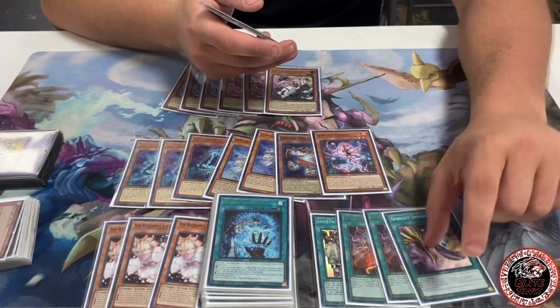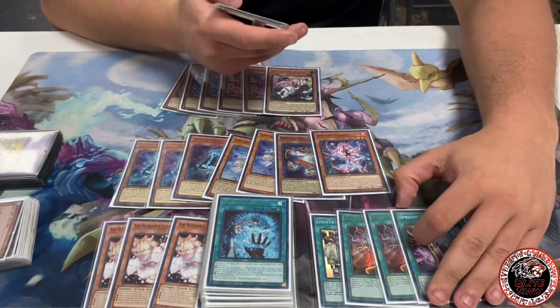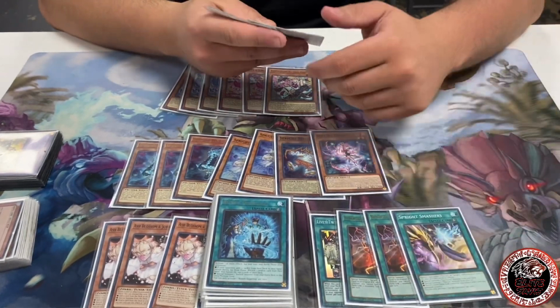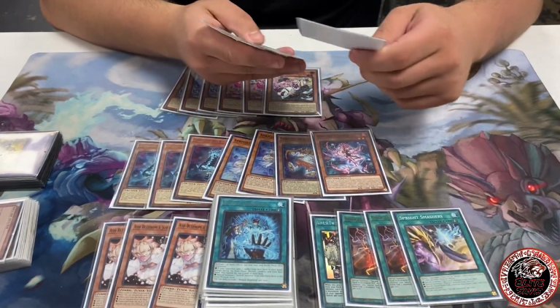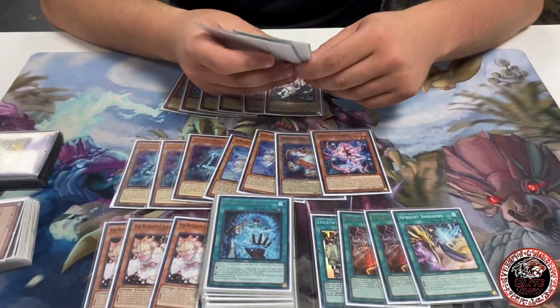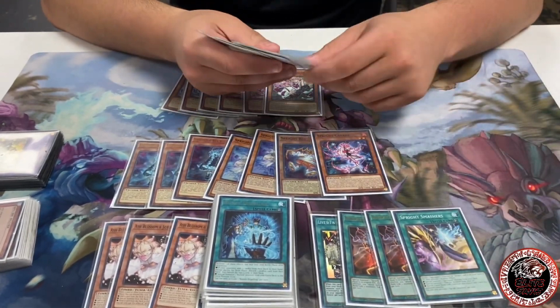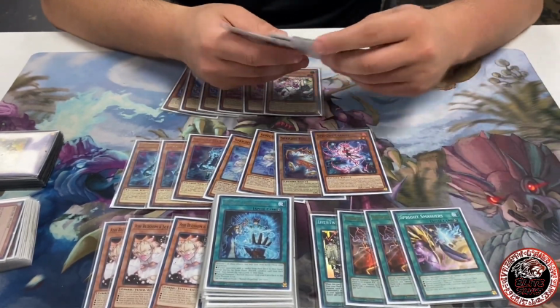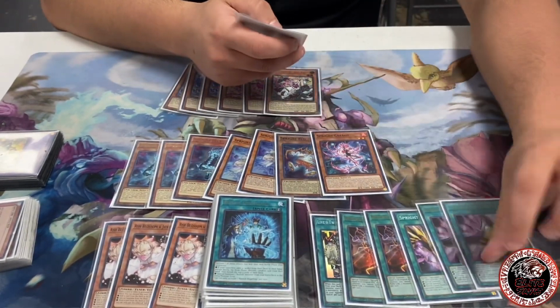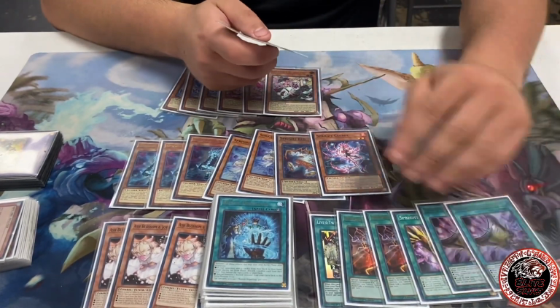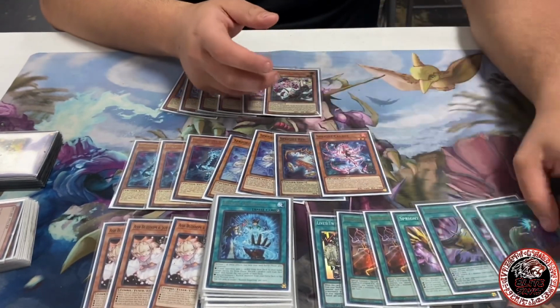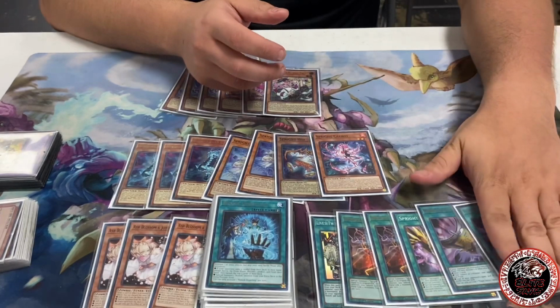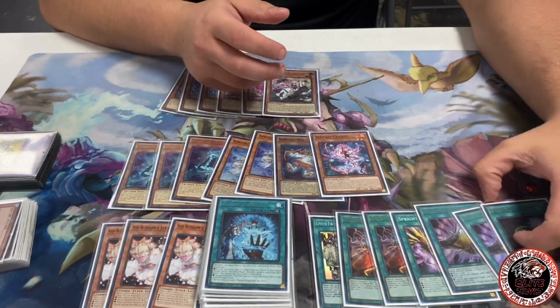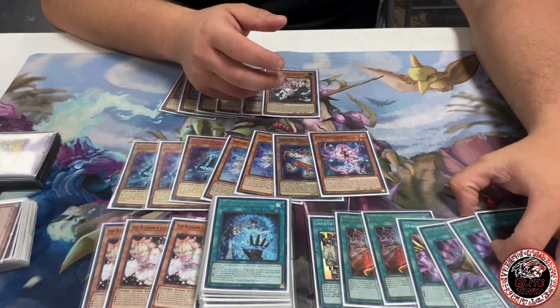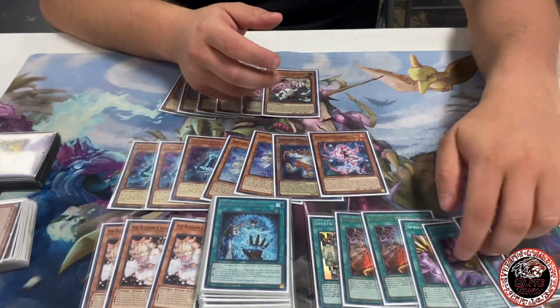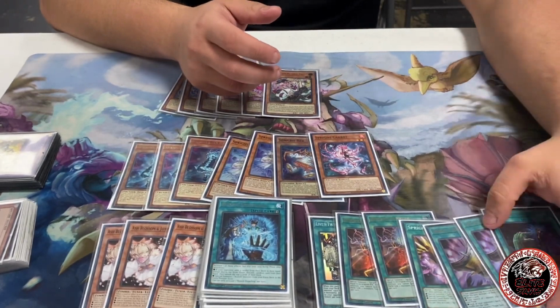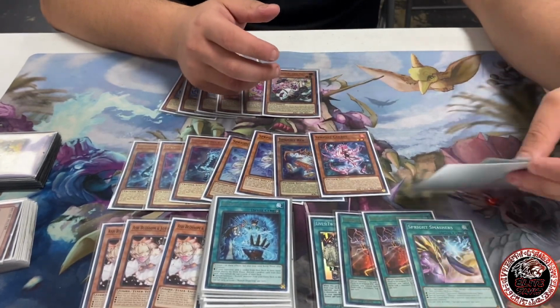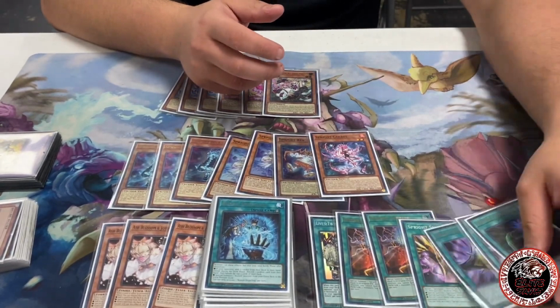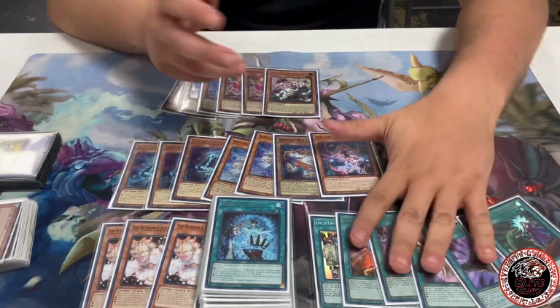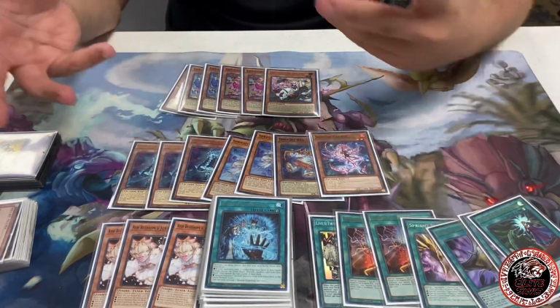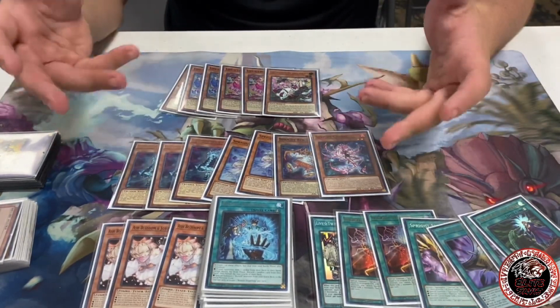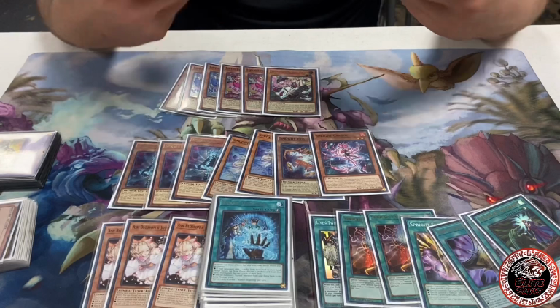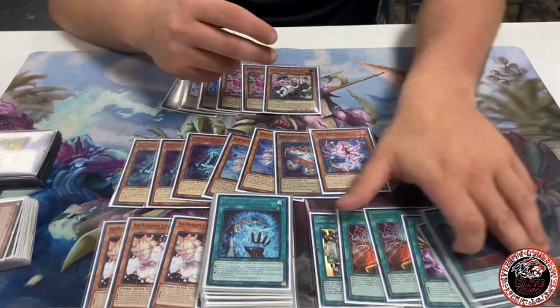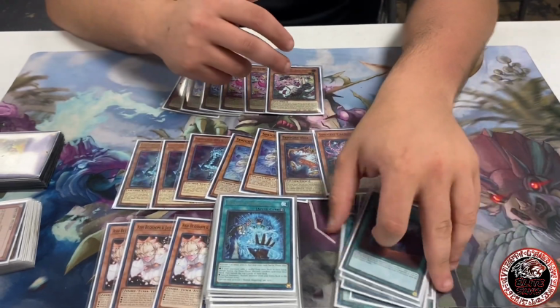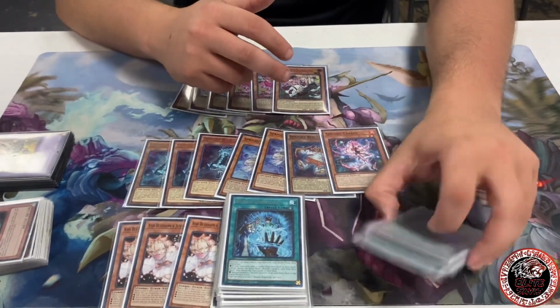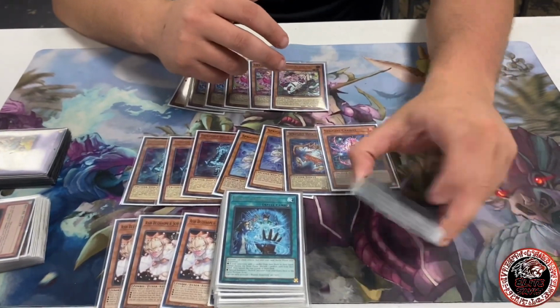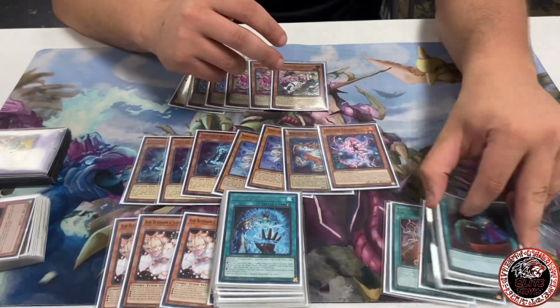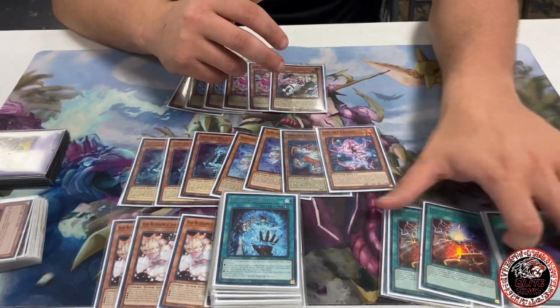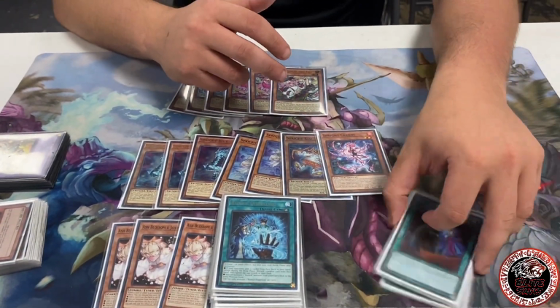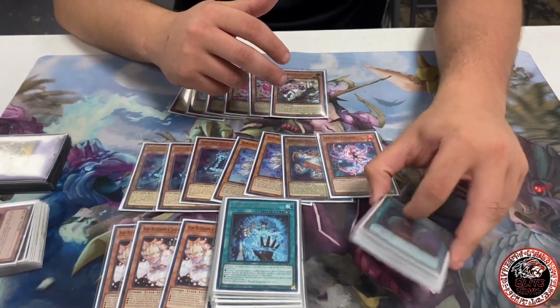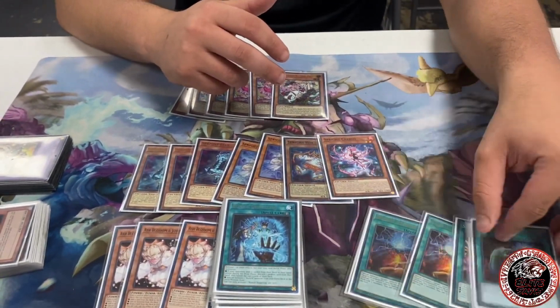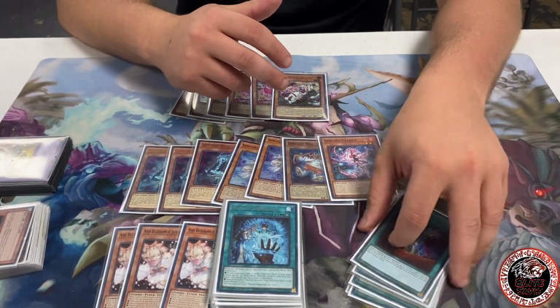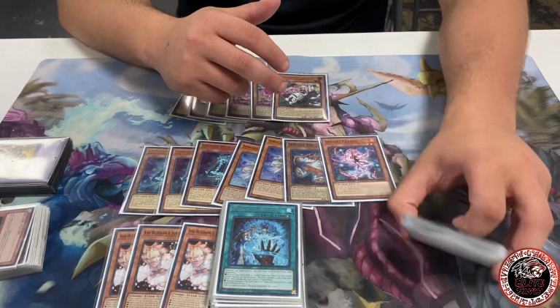I also play staple cards: two Called by the Grave. Called by is there to handle Dragoon and boss monsters like that. That brings the main deck to 41 cards.